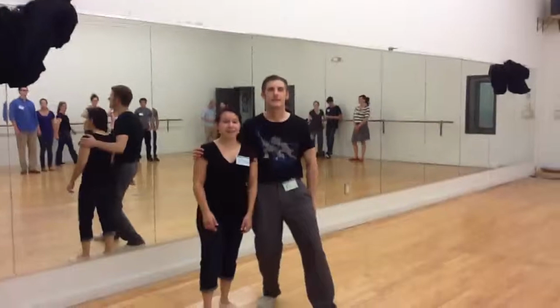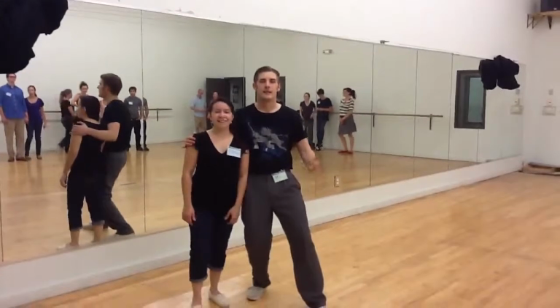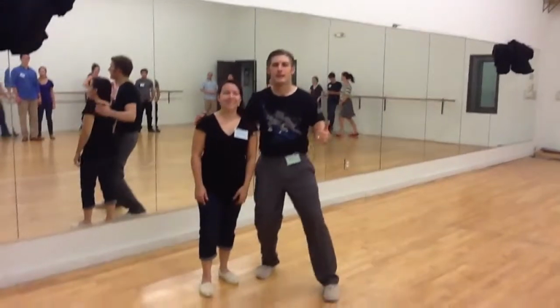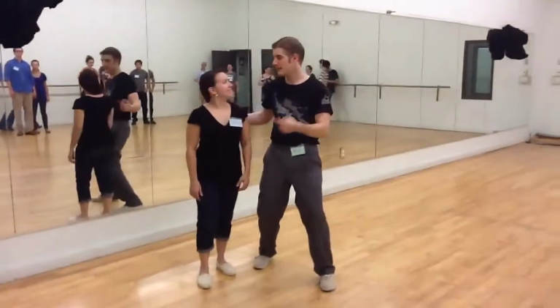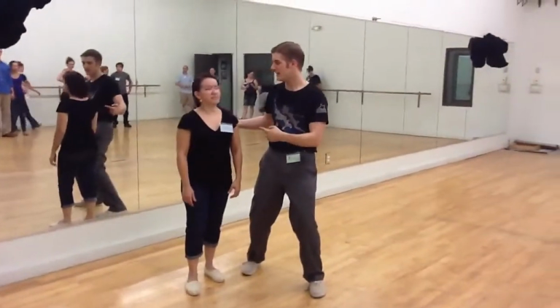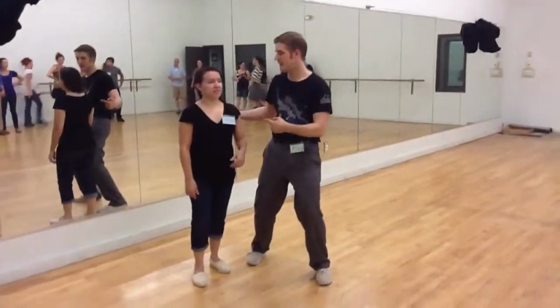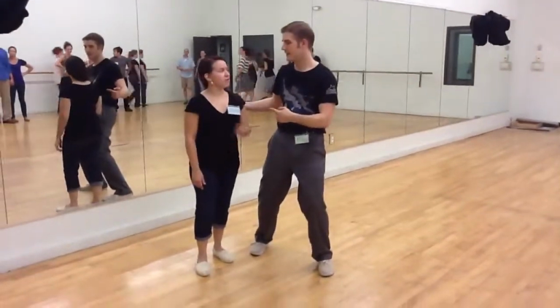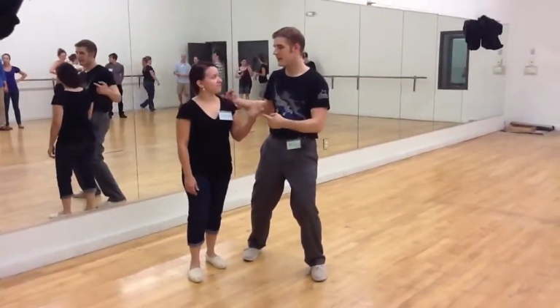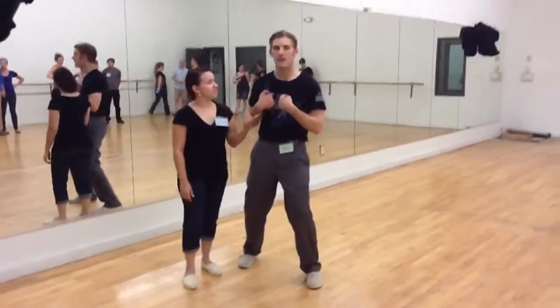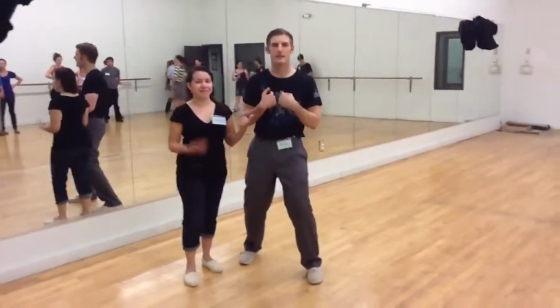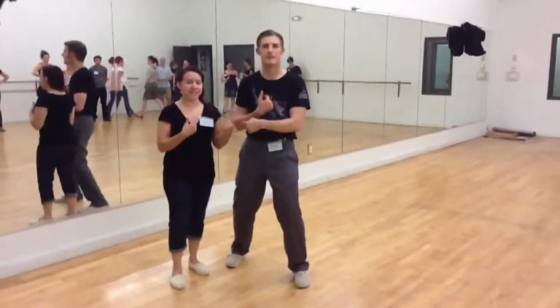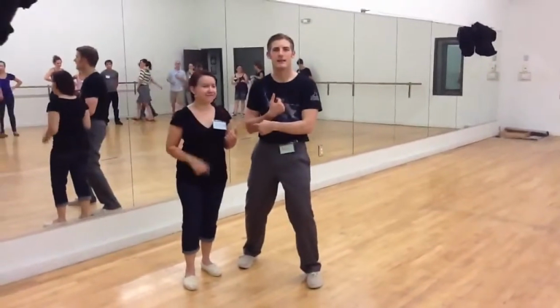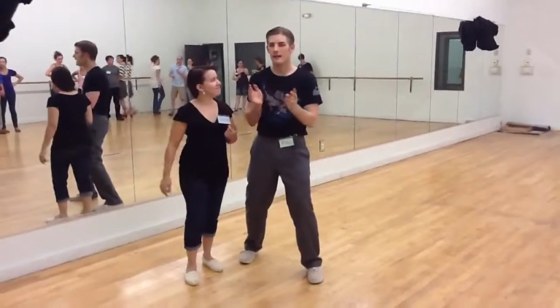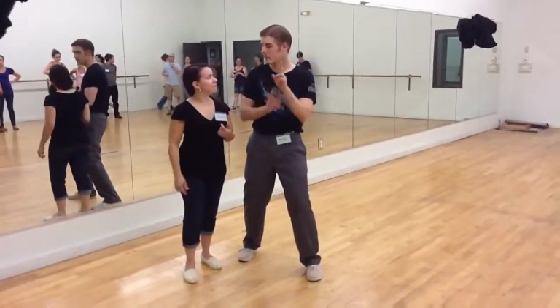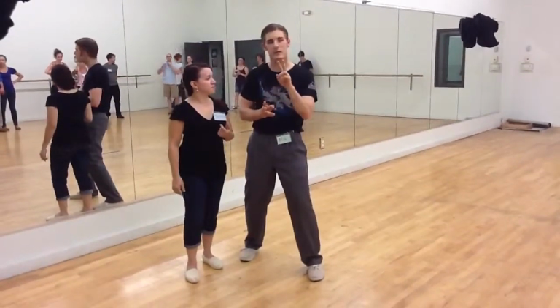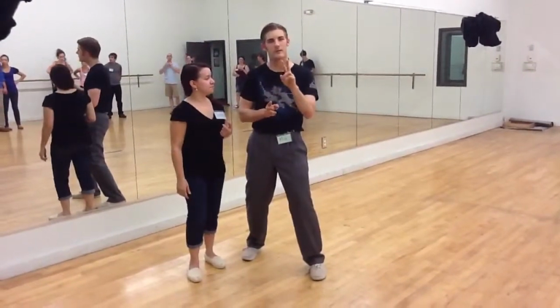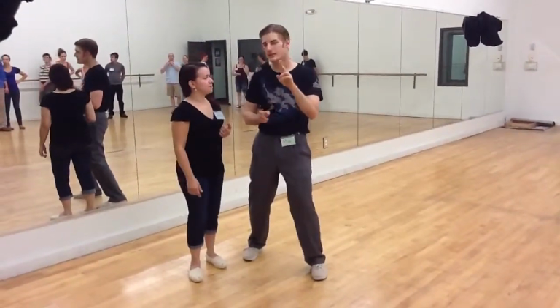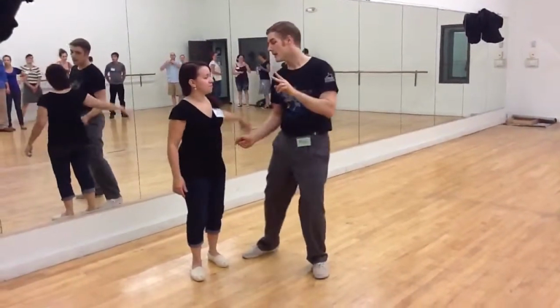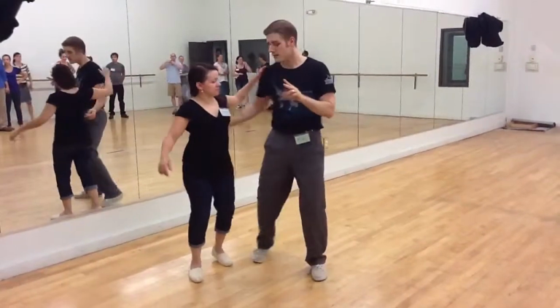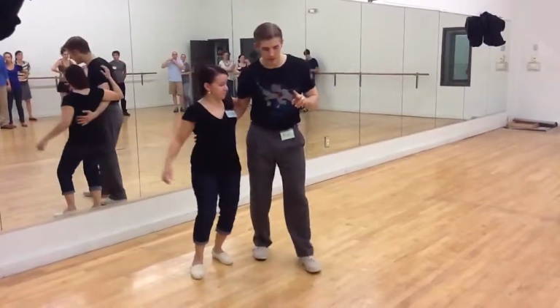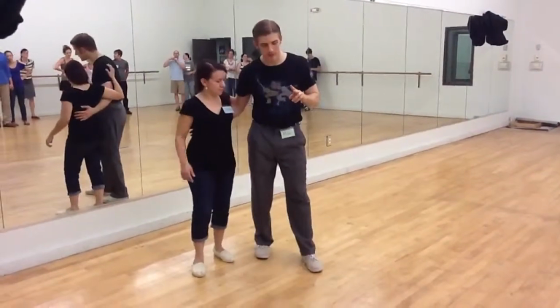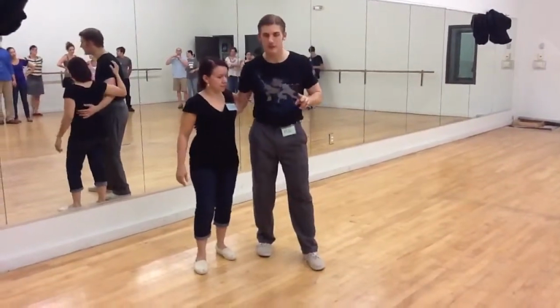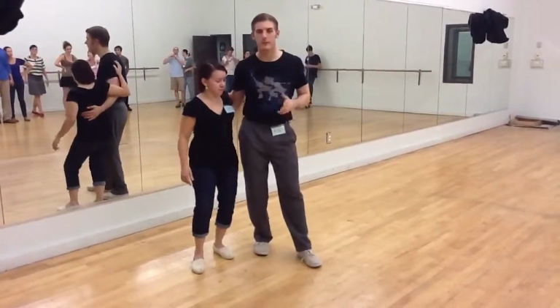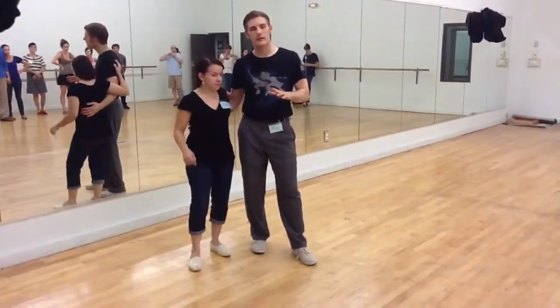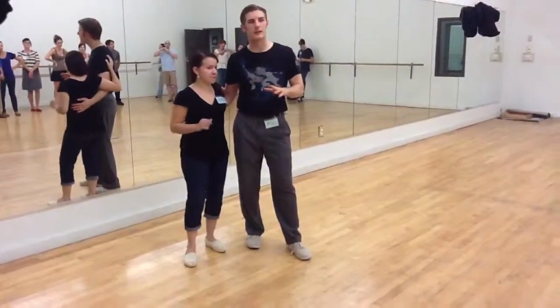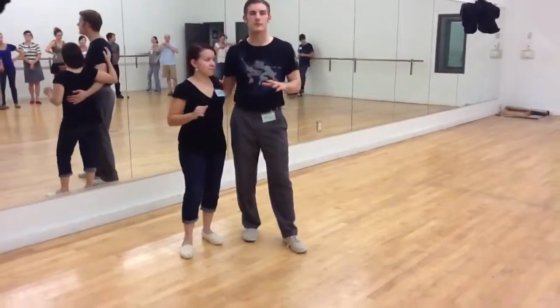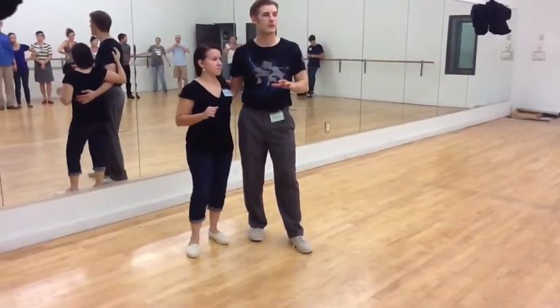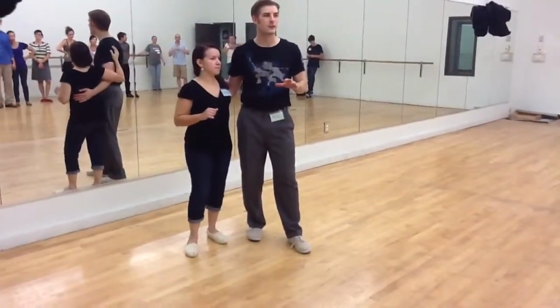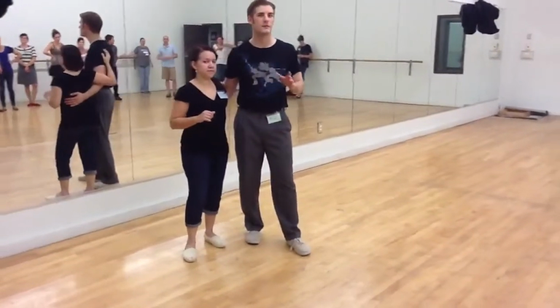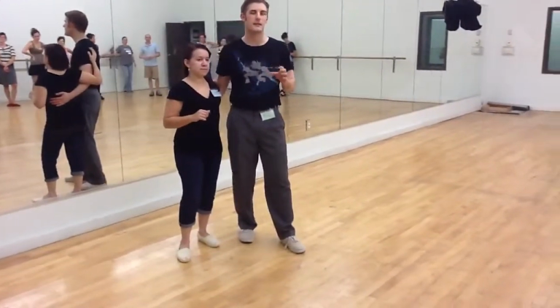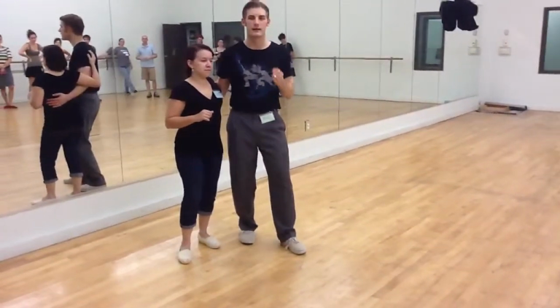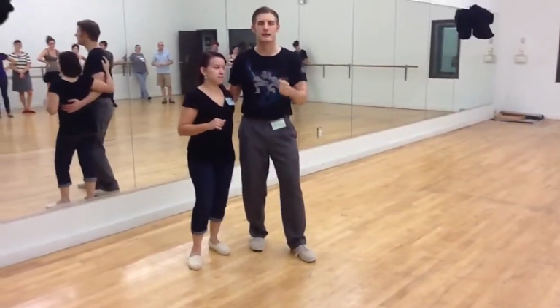Hi, this is the Lindy Project level one. I'm Mike. I'm Joanna. It's week two of Charleston. So we started off with some review and then we got into a move we call the turn back, which is based off the rock step big kick.